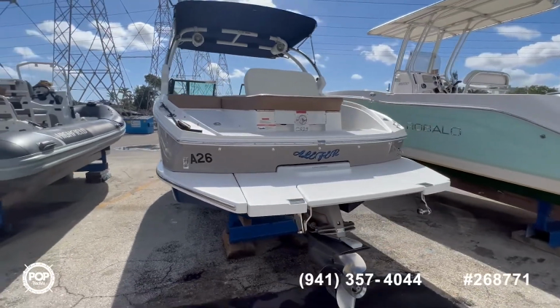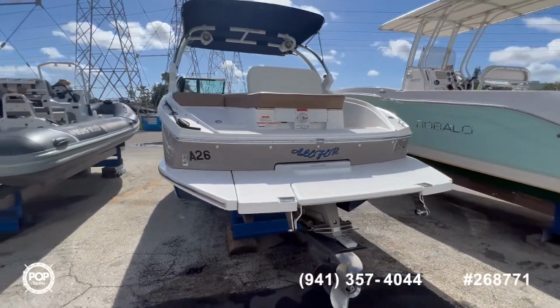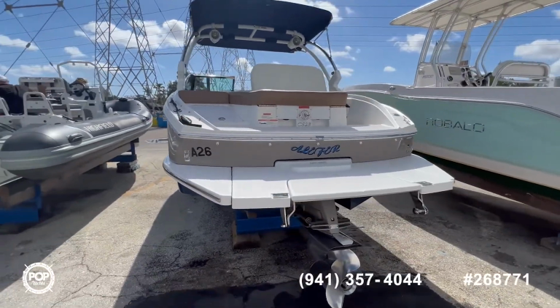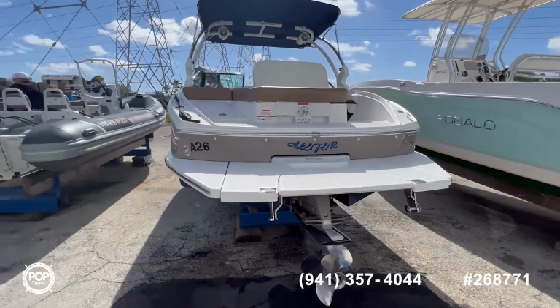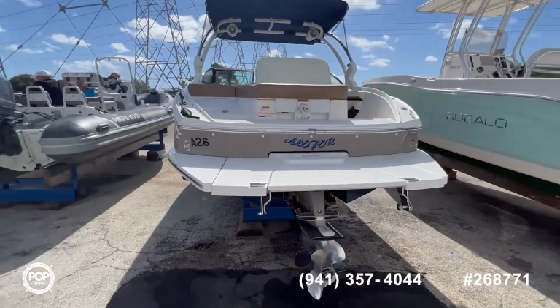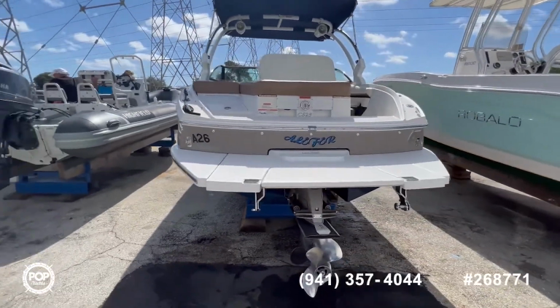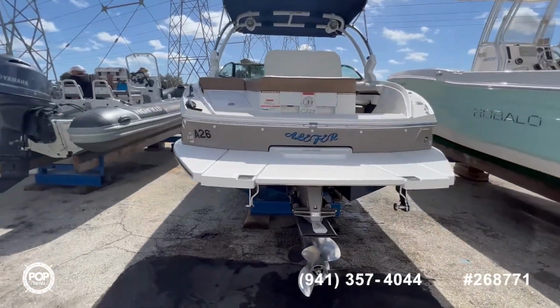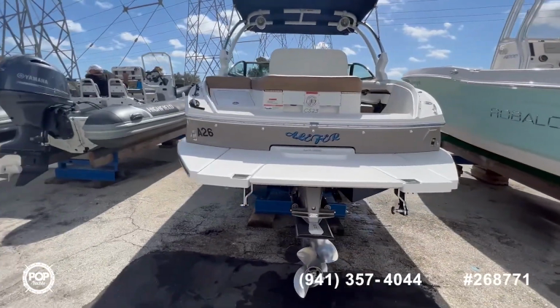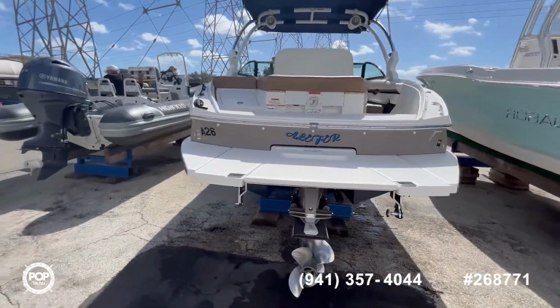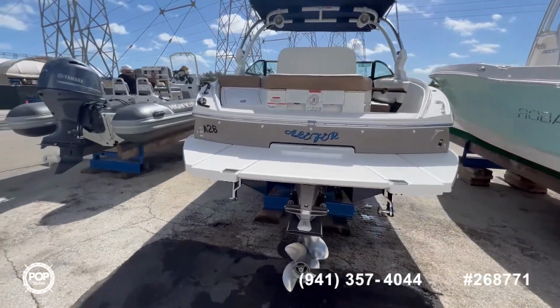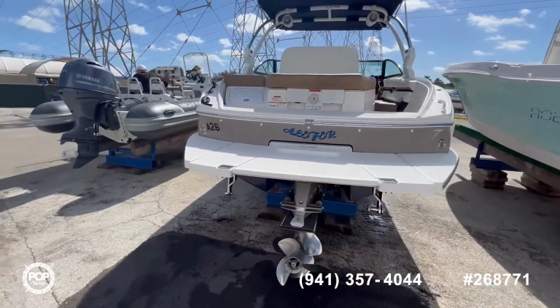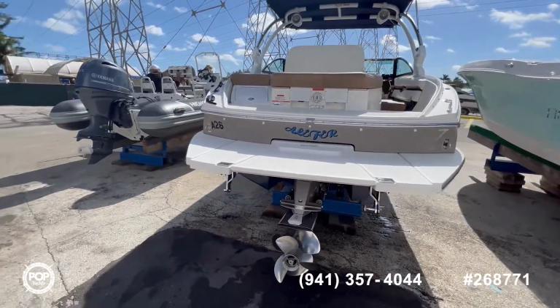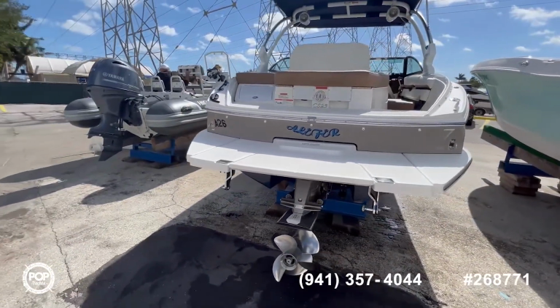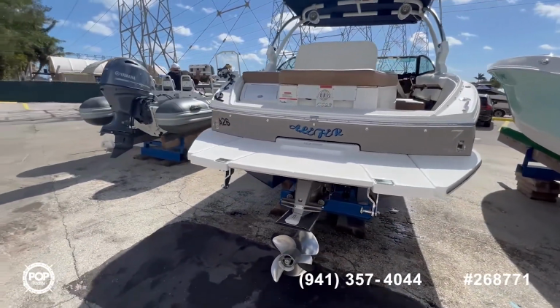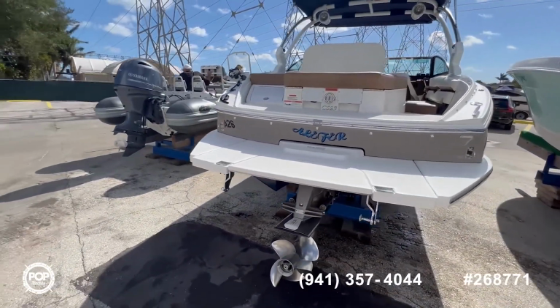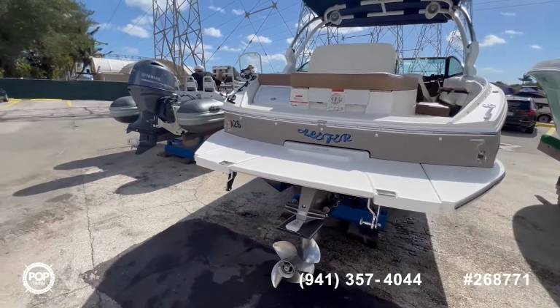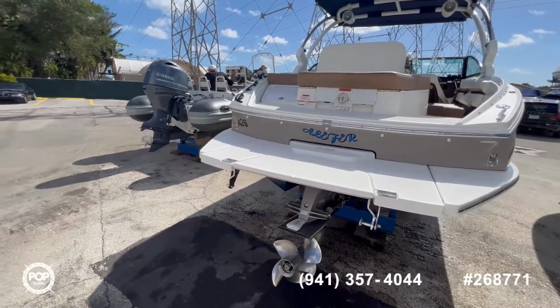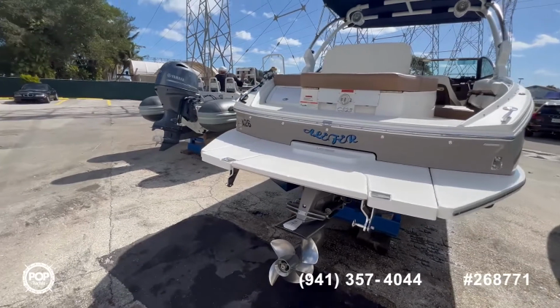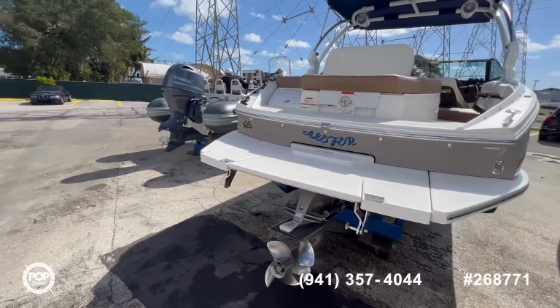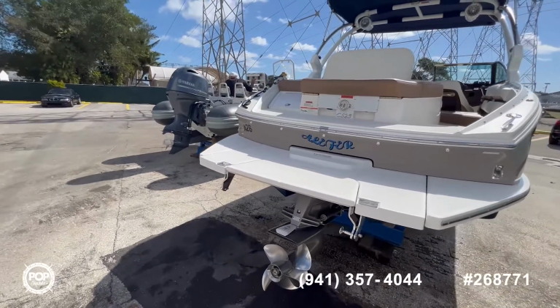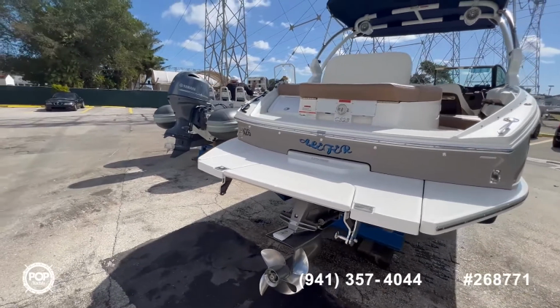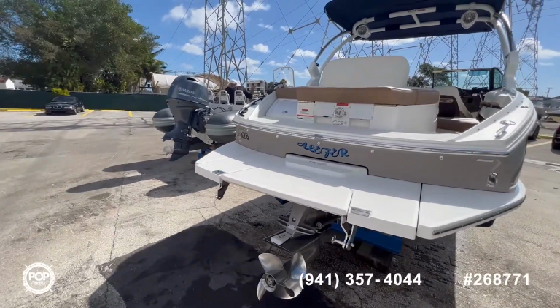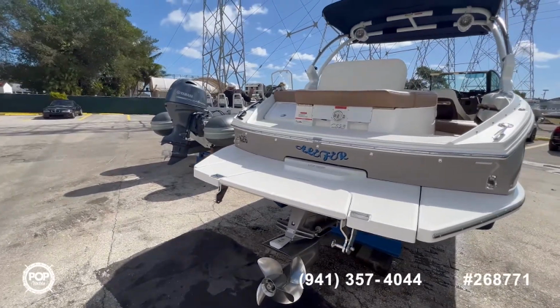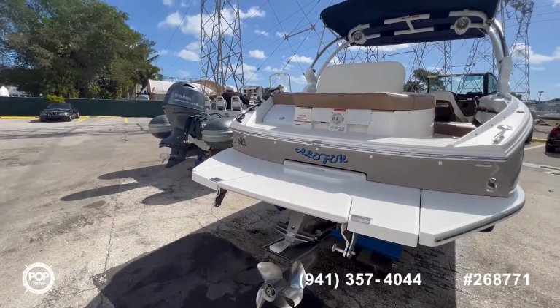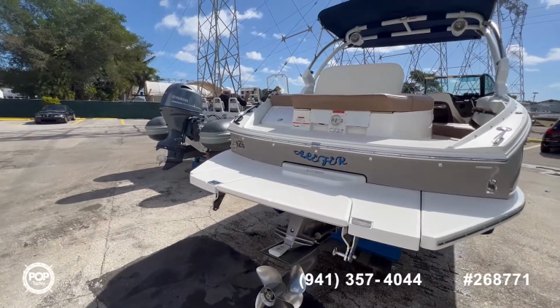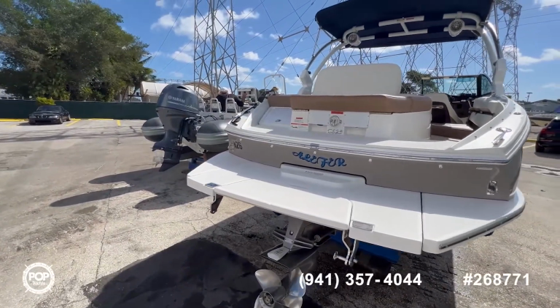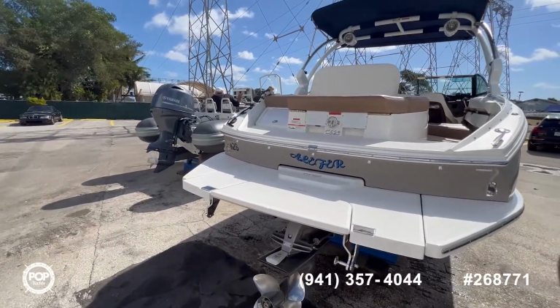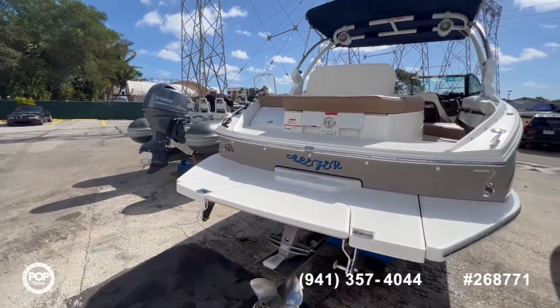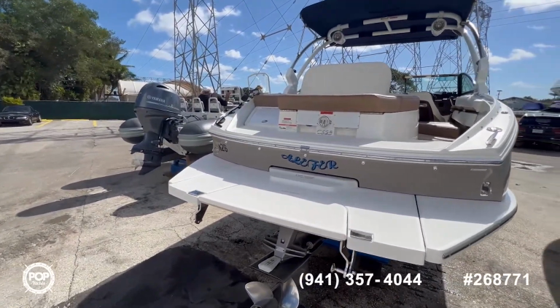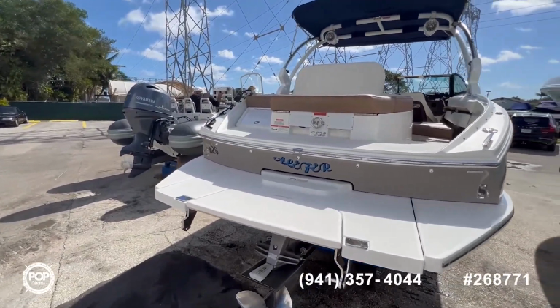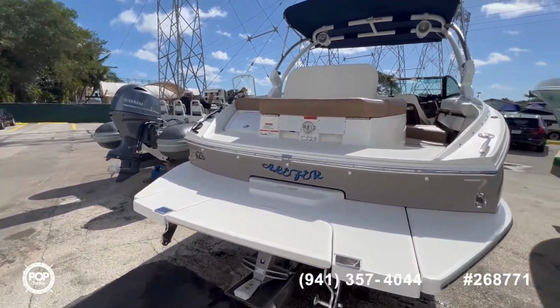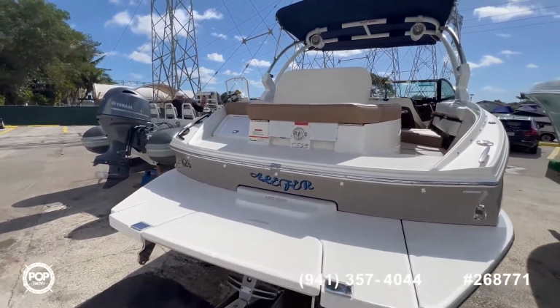This one comes with the step platform, which you can see in the pictures. Now let's jump inside and see how it looks inside.